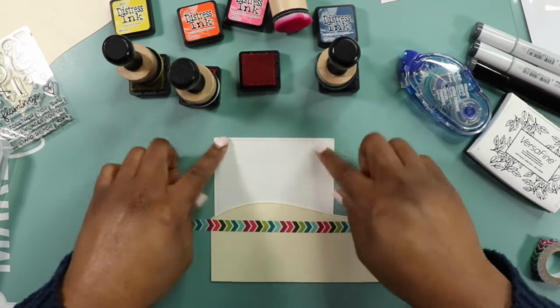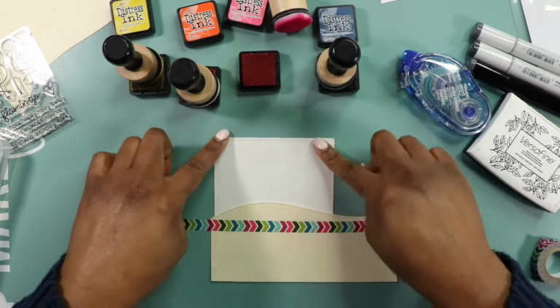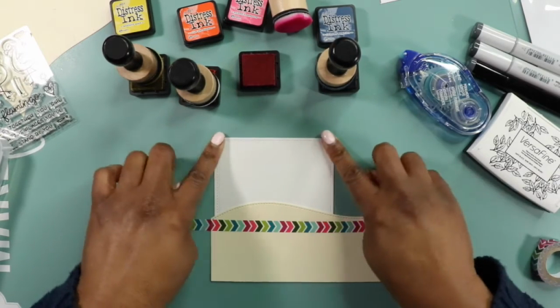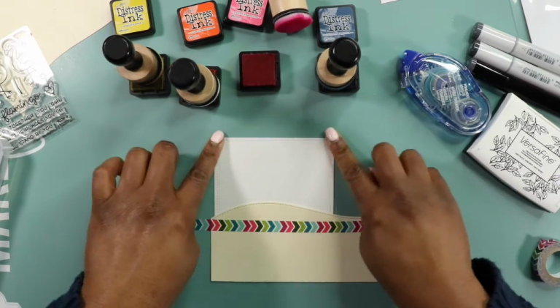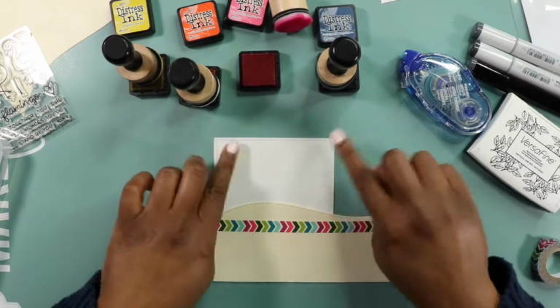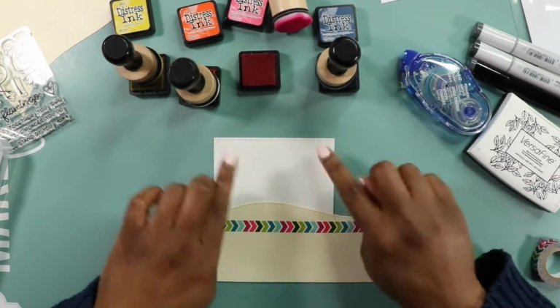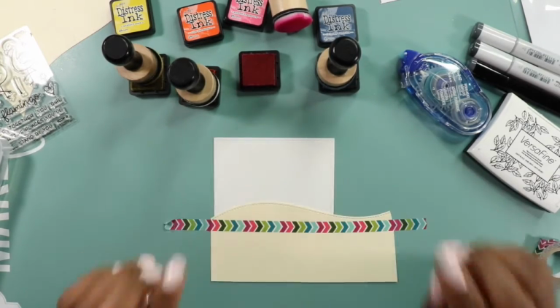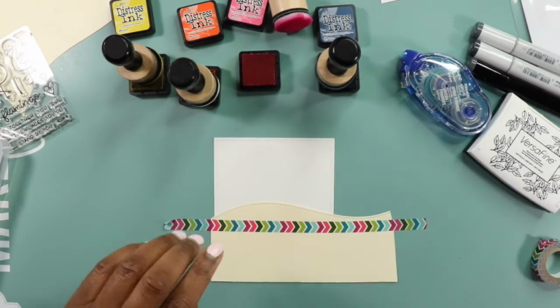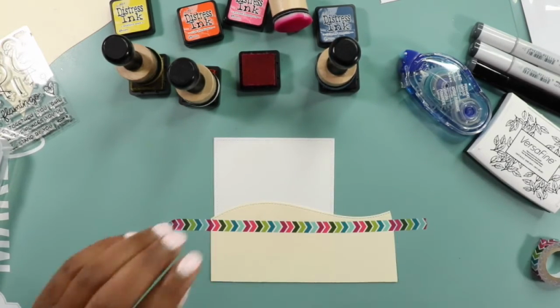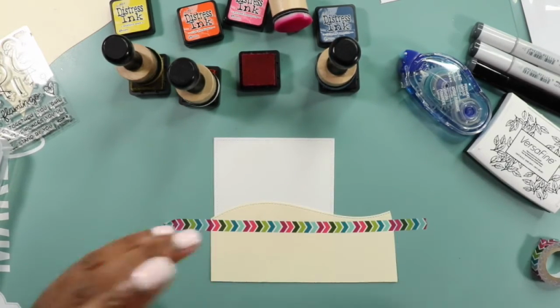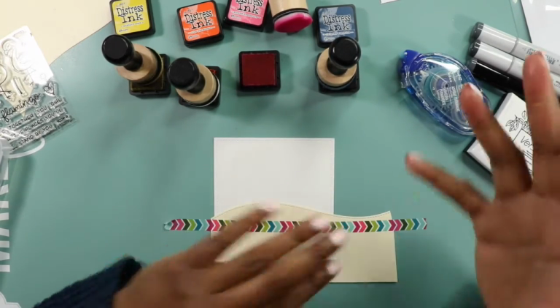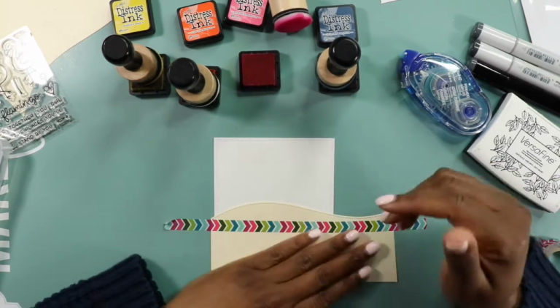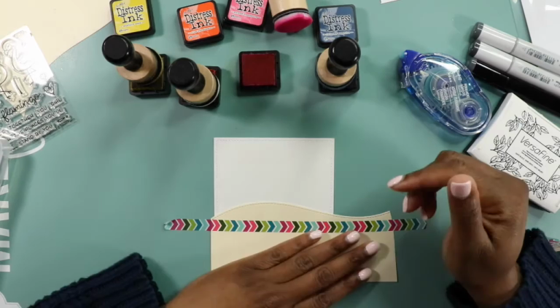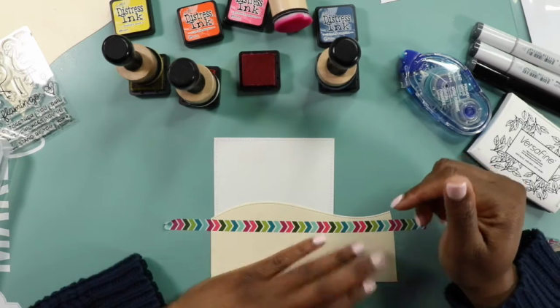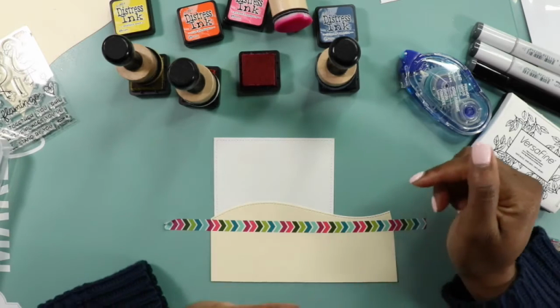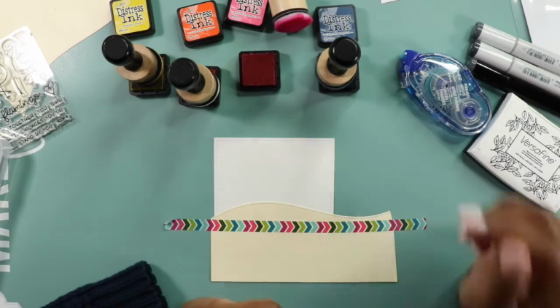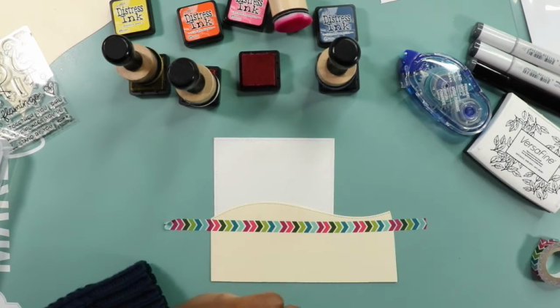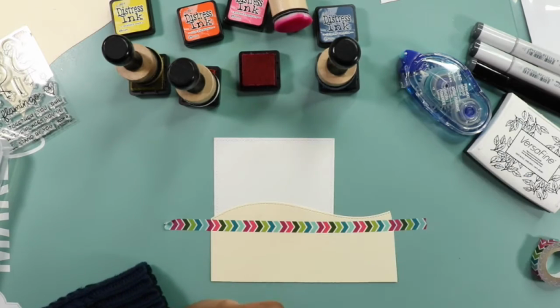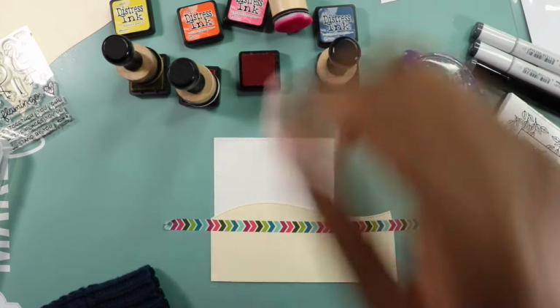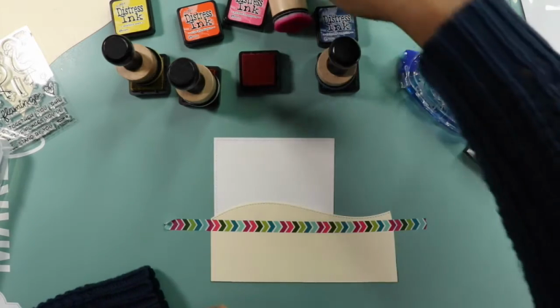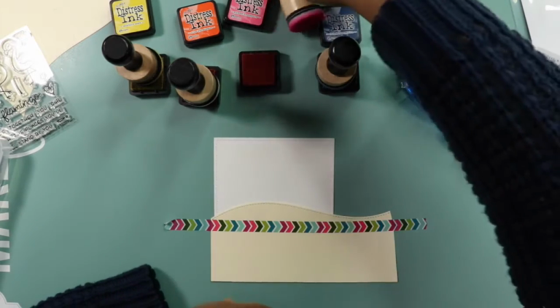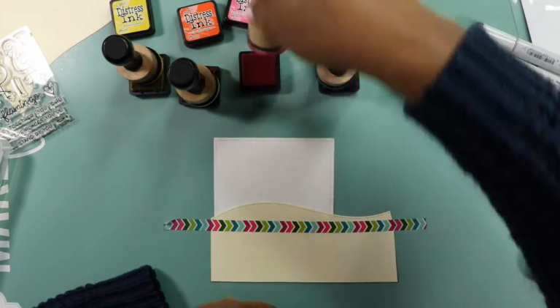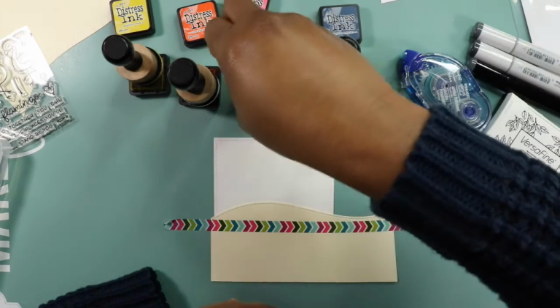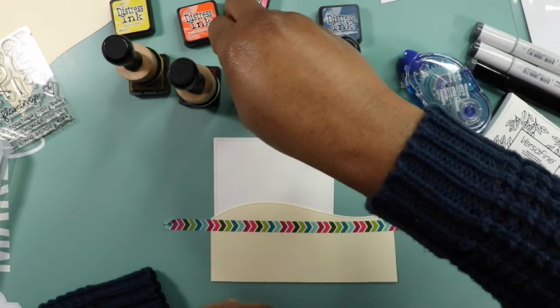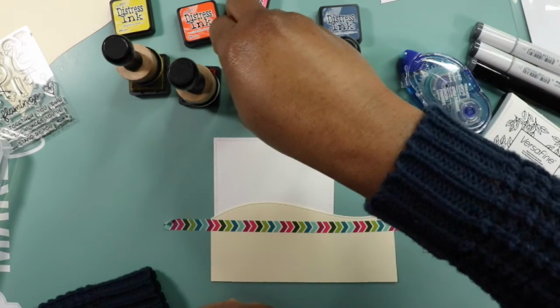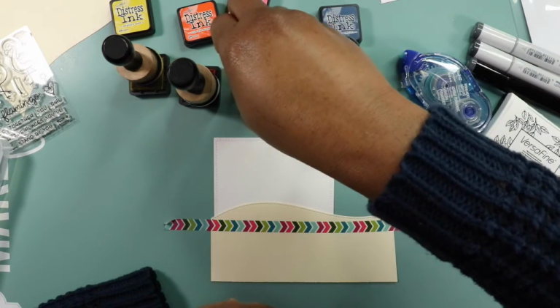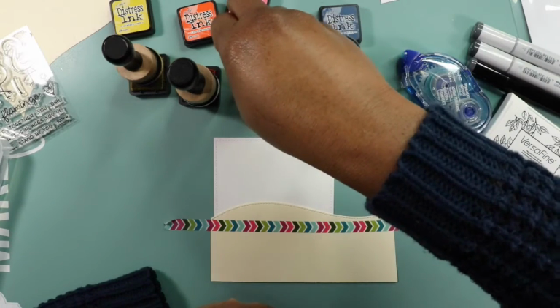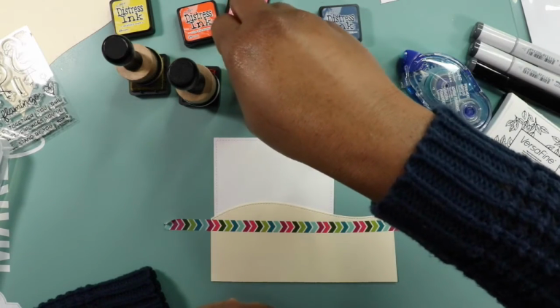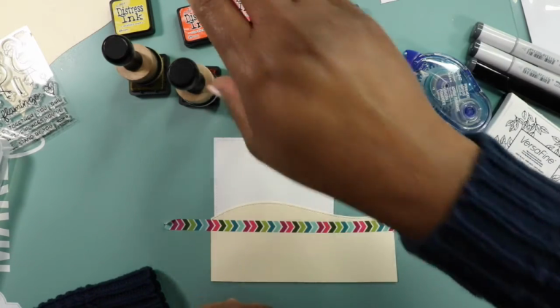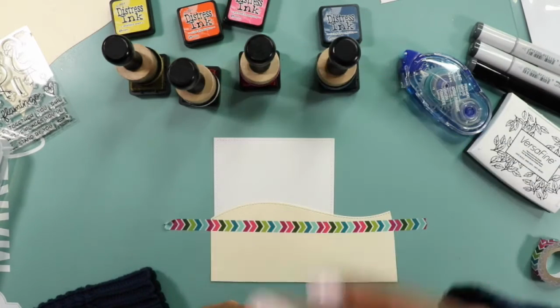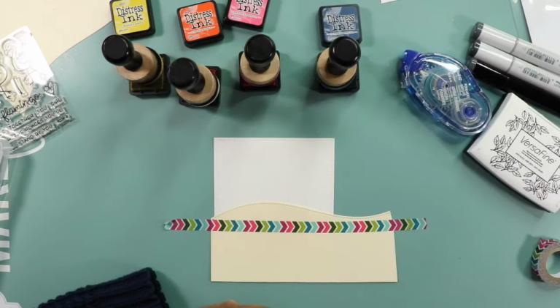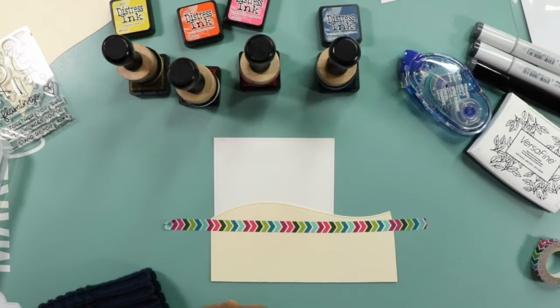Let's talk about our main colors. I'm using distress inks: the first one is mustard seed, then ripe persimmon which is kind of like an orangey-red tone, pink raspberry, and chip sapphire. That's where the majority of our color is going to come from — basically the layout is going to come from the sunset. I have everything in order that I'm going to use them, and I'm going to tape this down so it doesn't move.